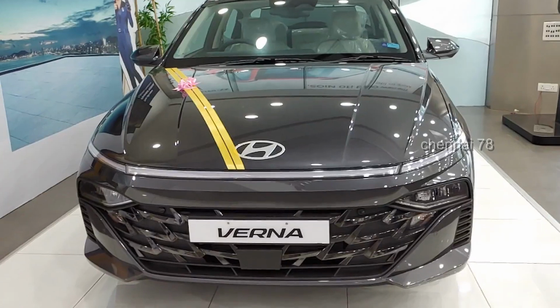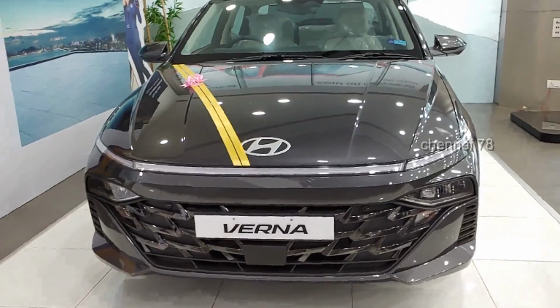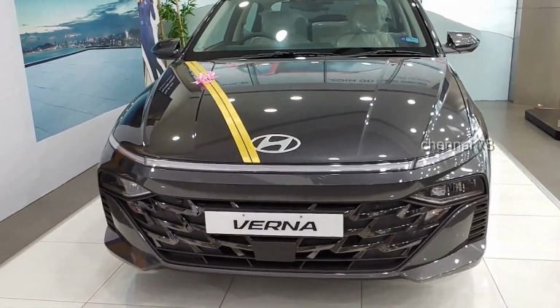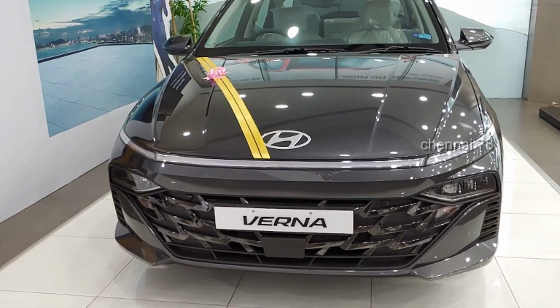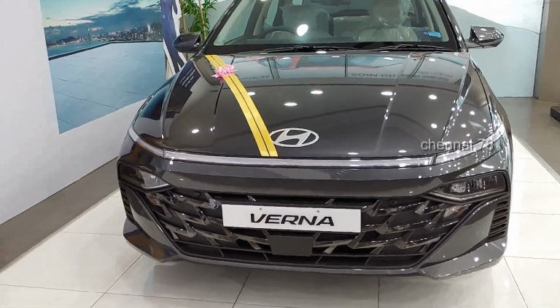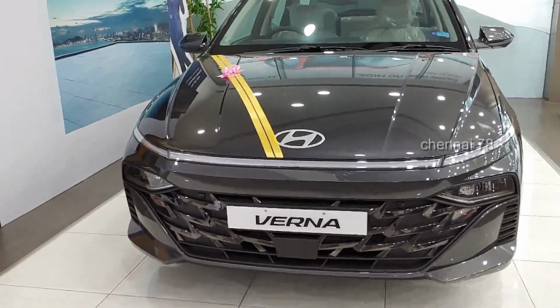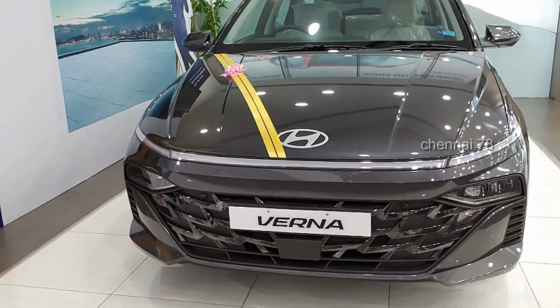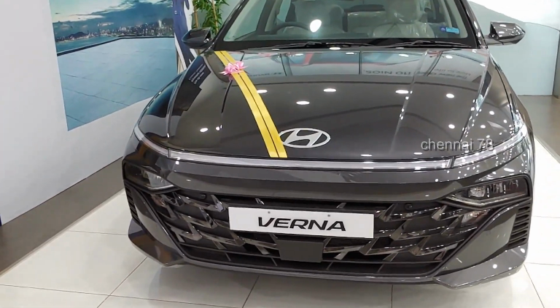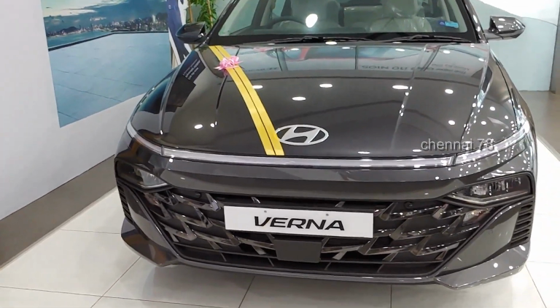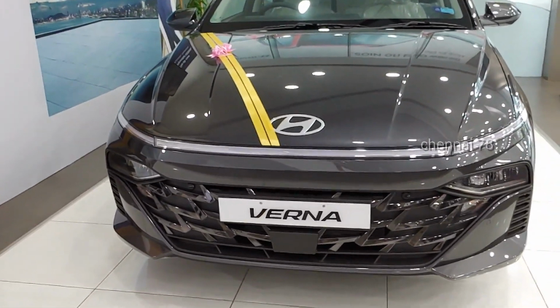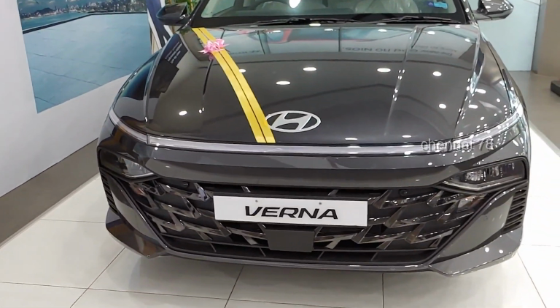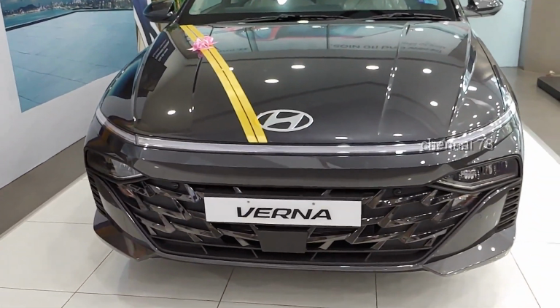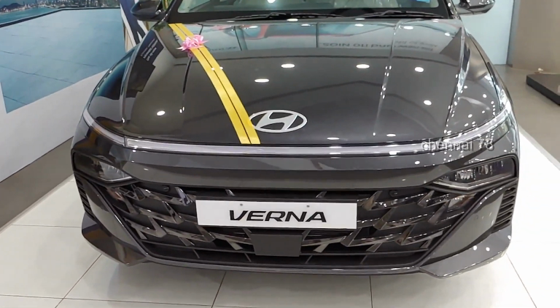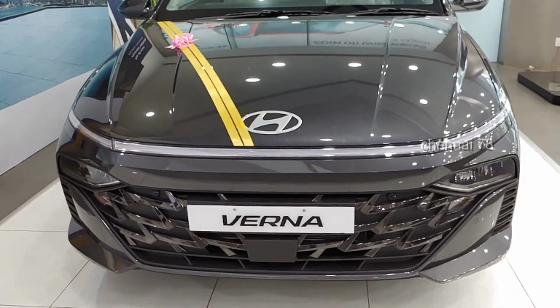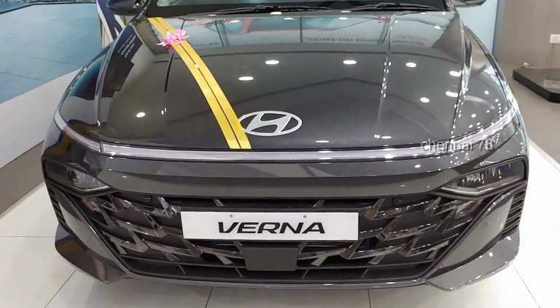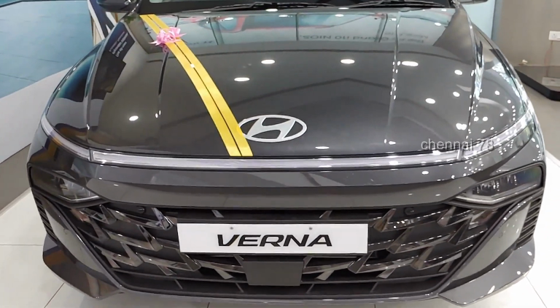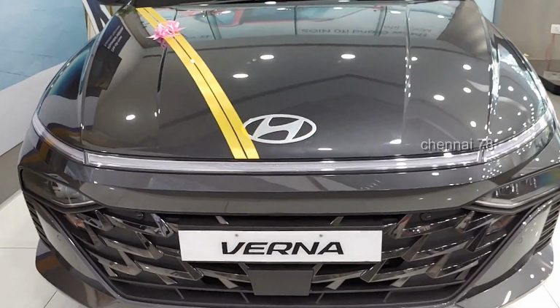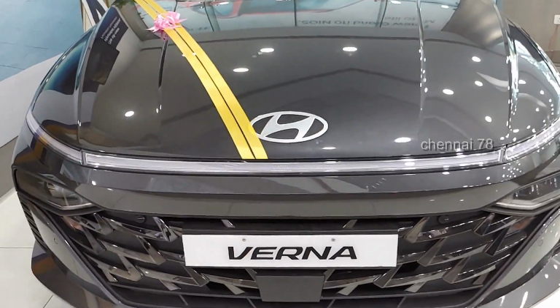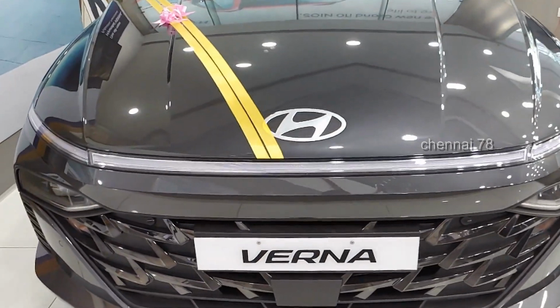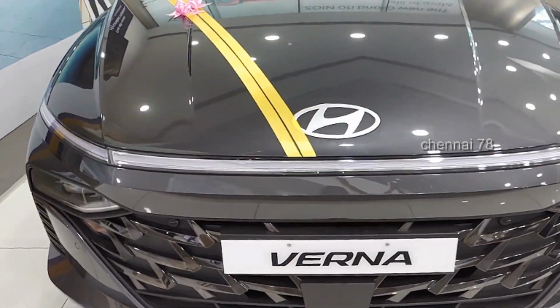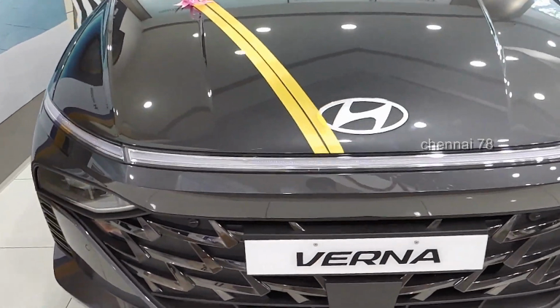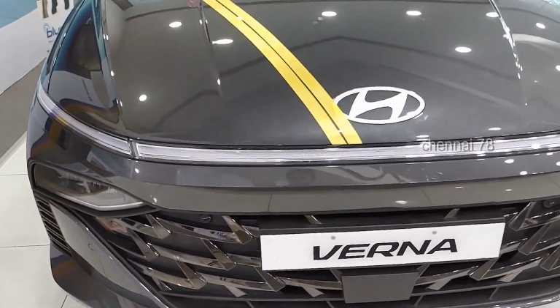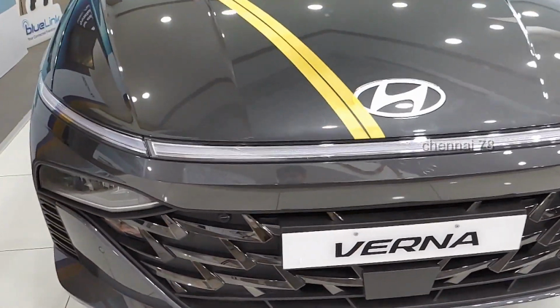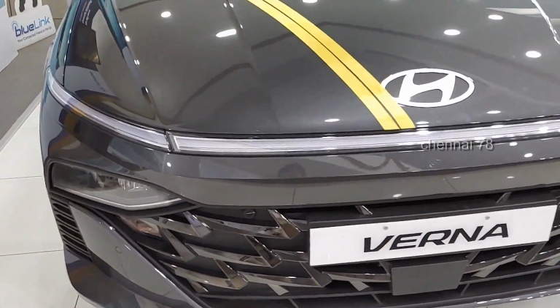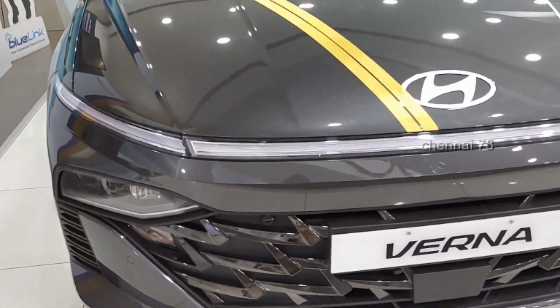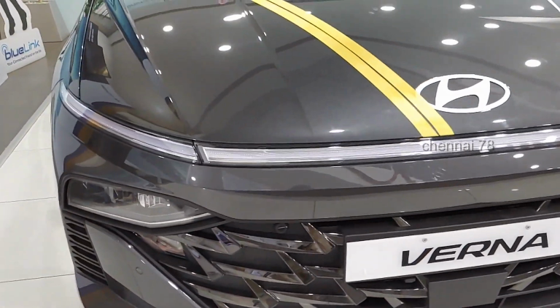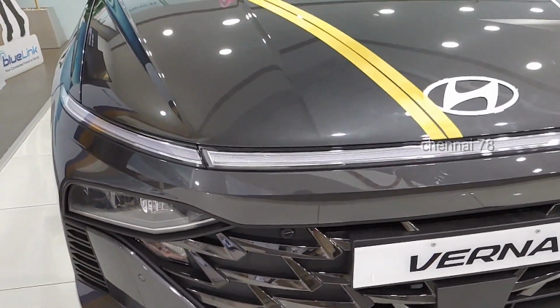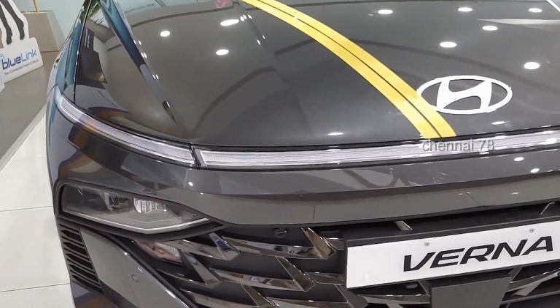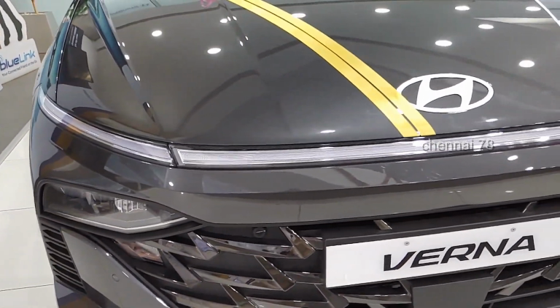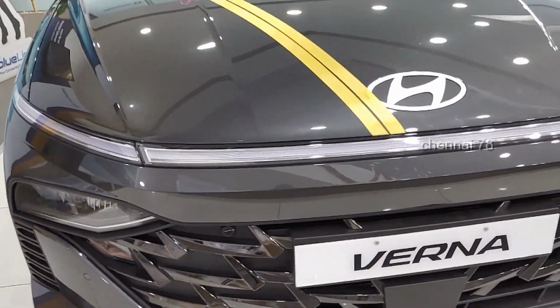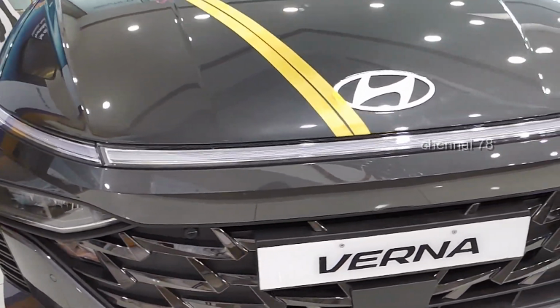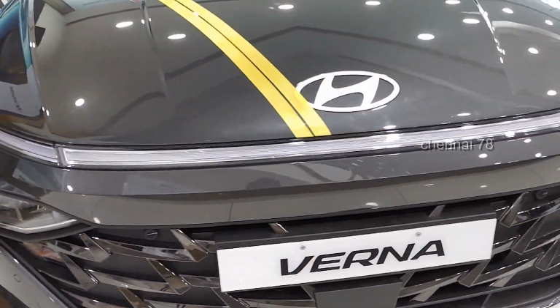Hi, welcome to jenay78! I'm going to talk about the 3rd version of the new Hyundai Verna.